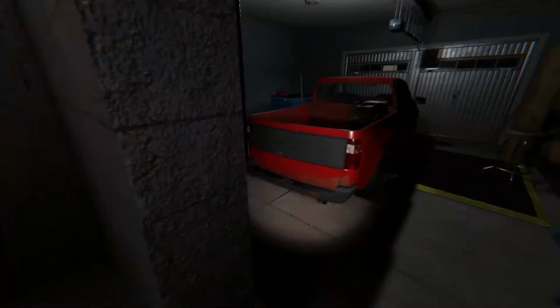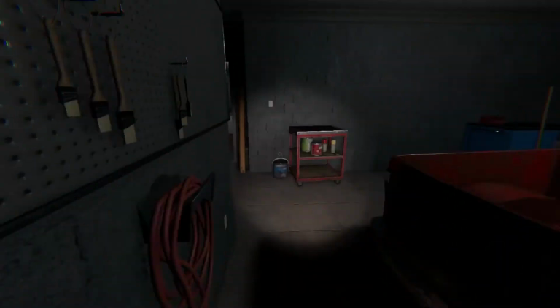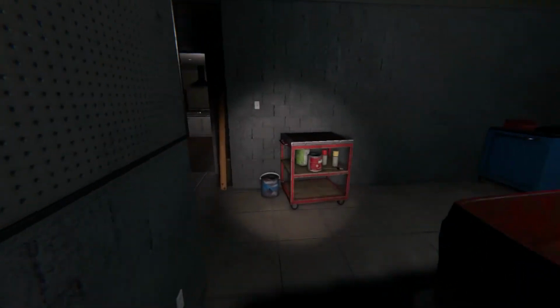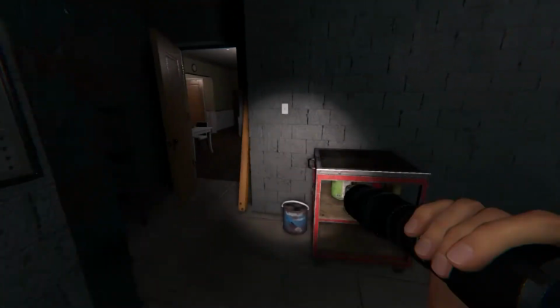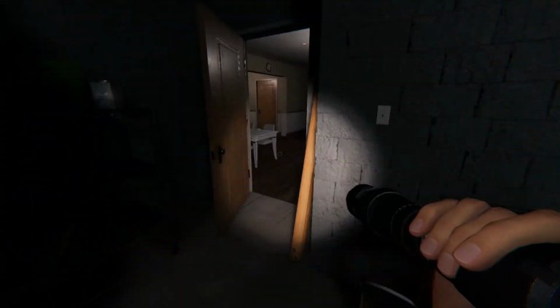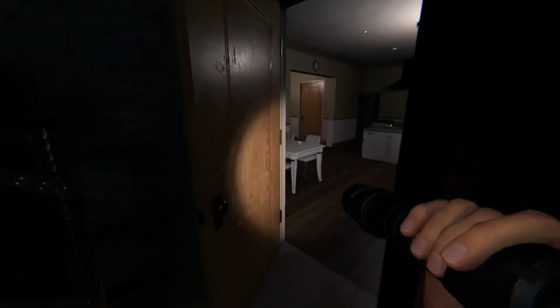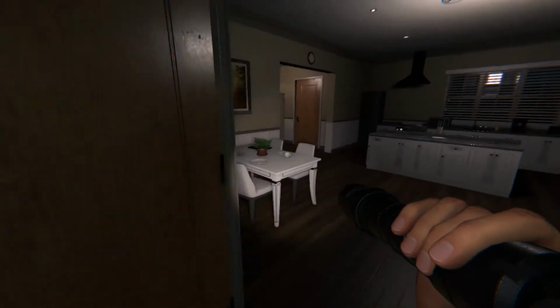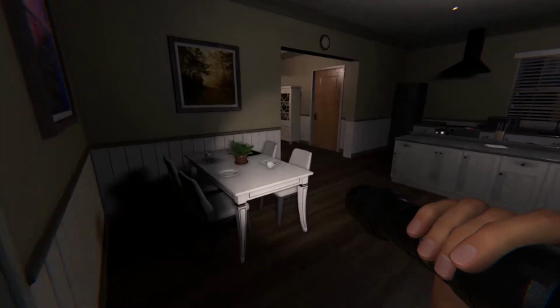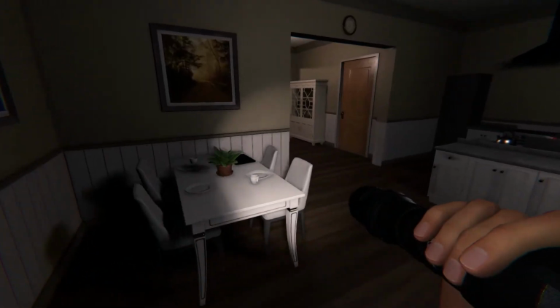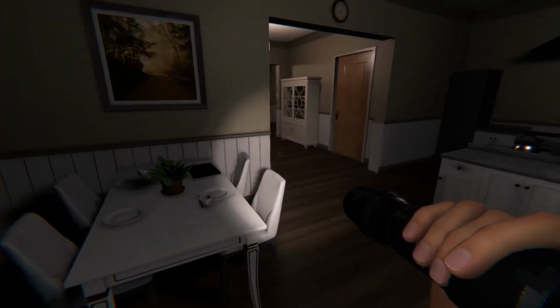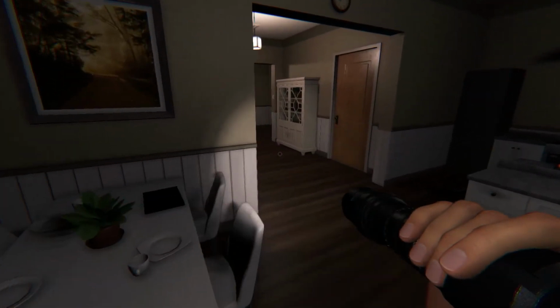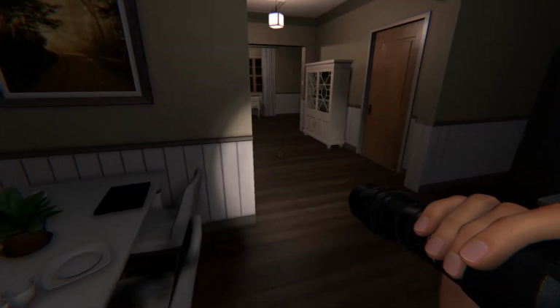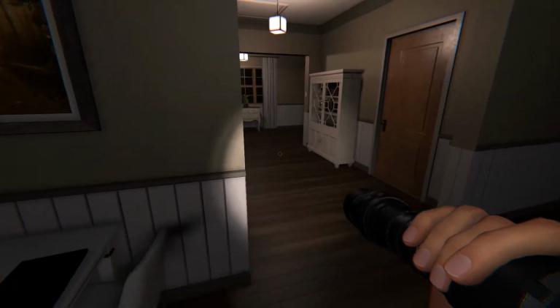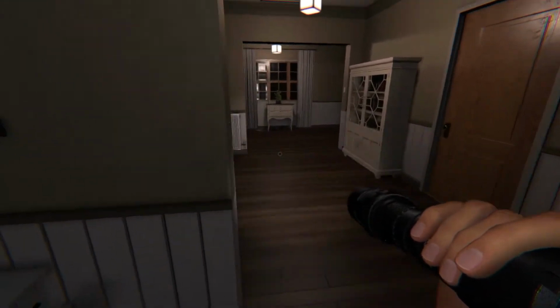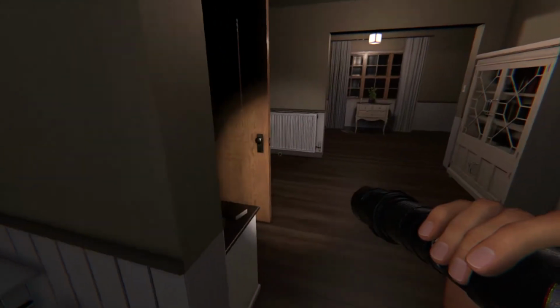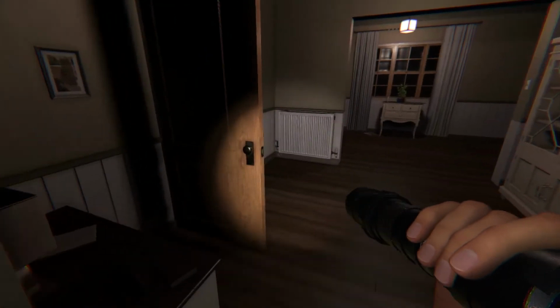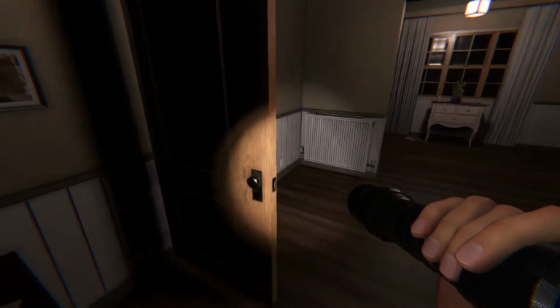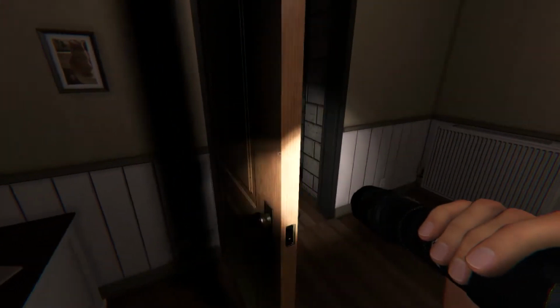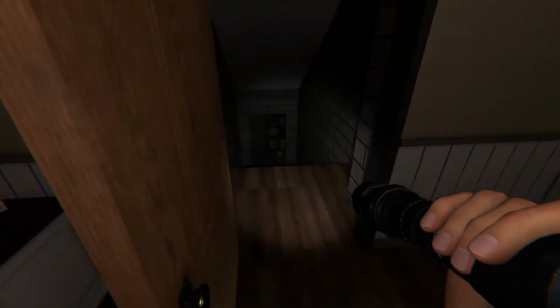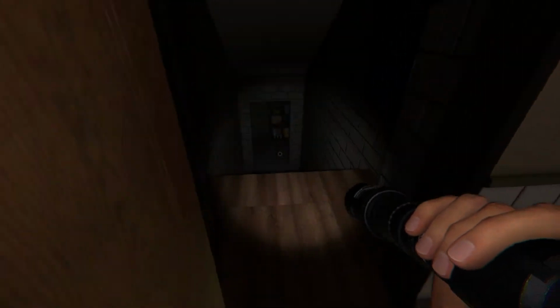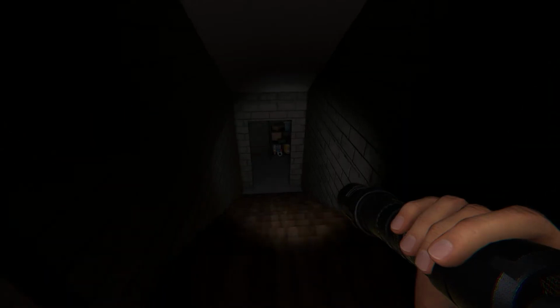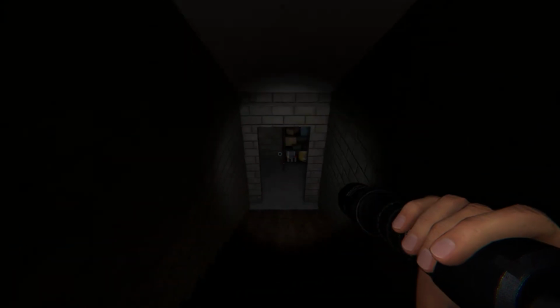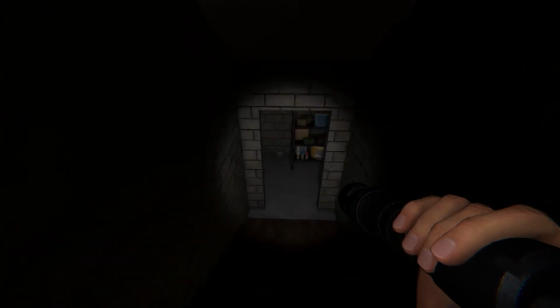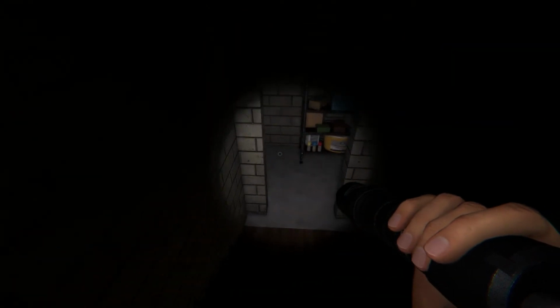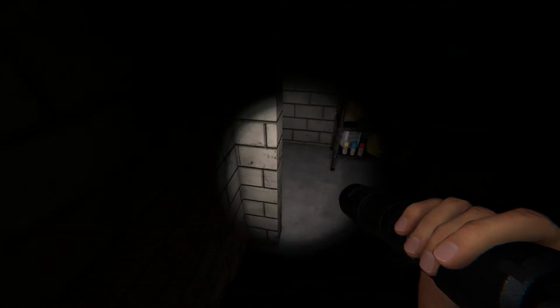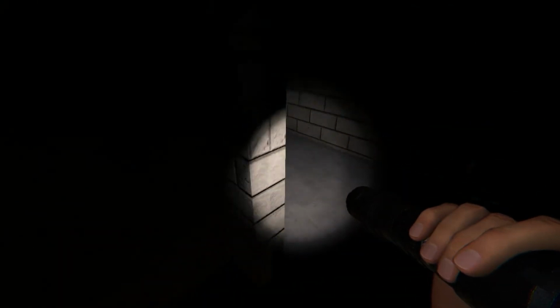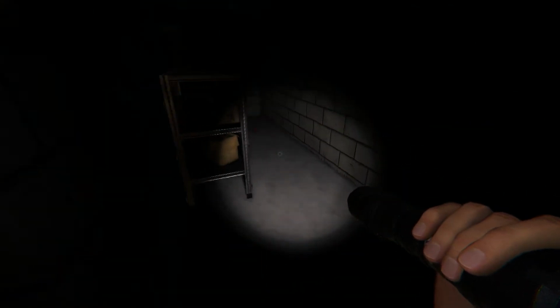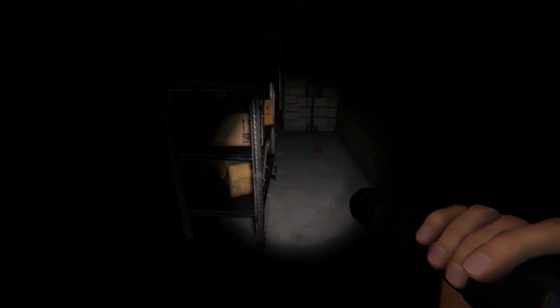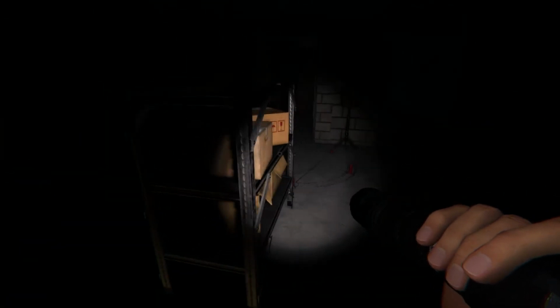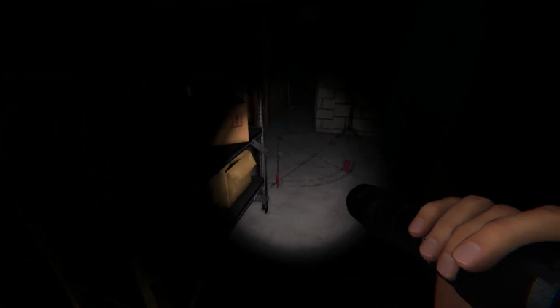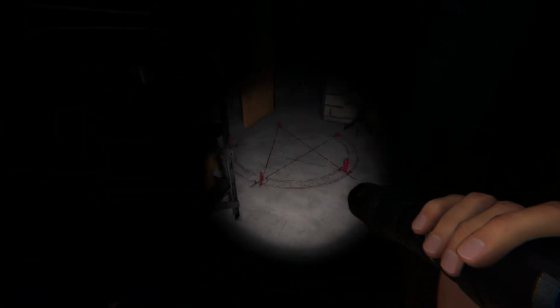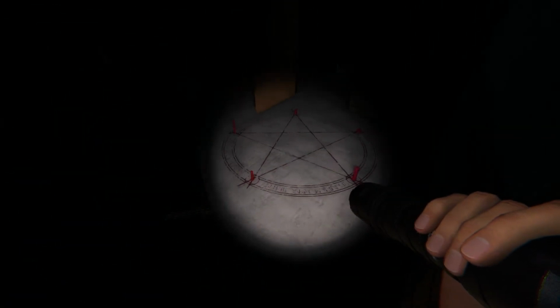Like most maps and places in this game so far, you can go to the basement. This summoning circle is in the basement right here.